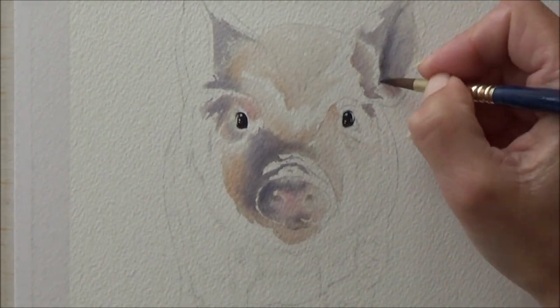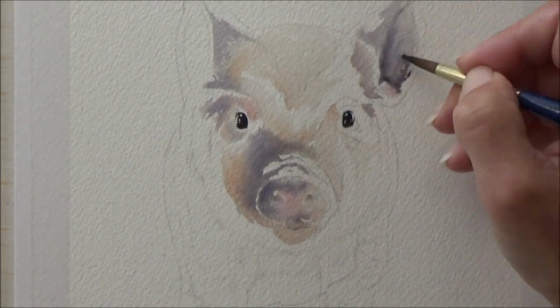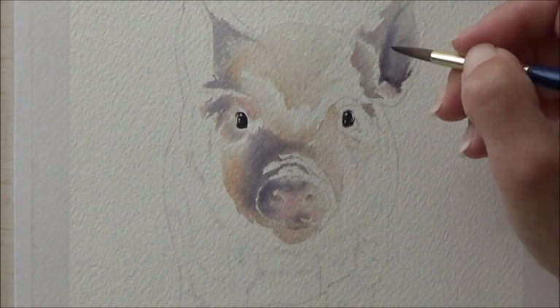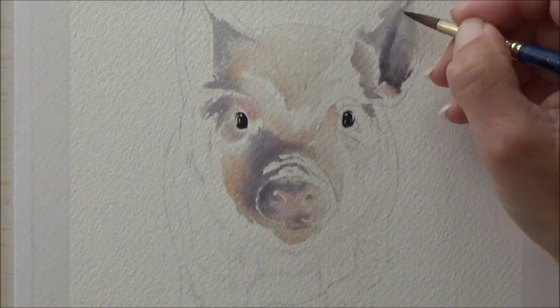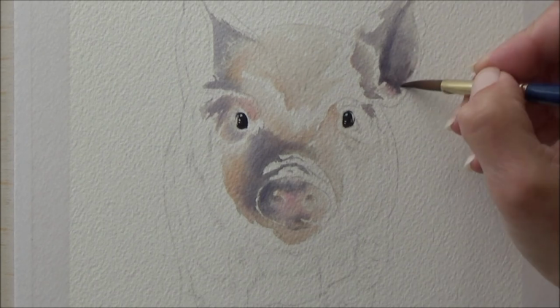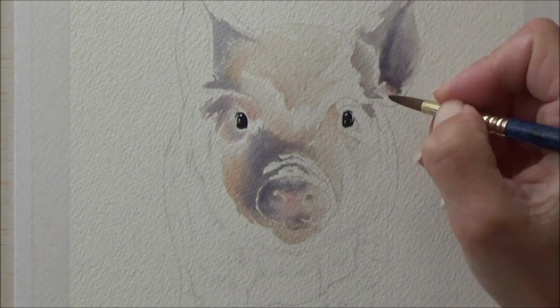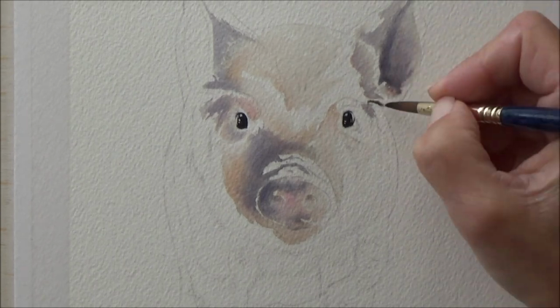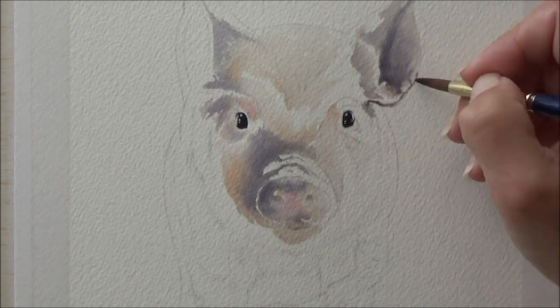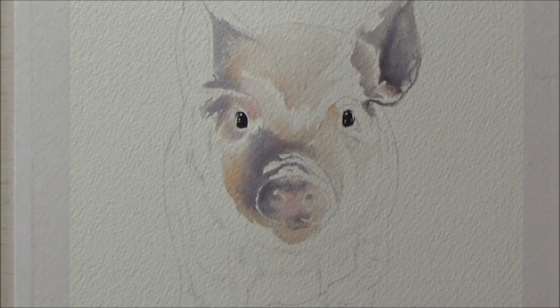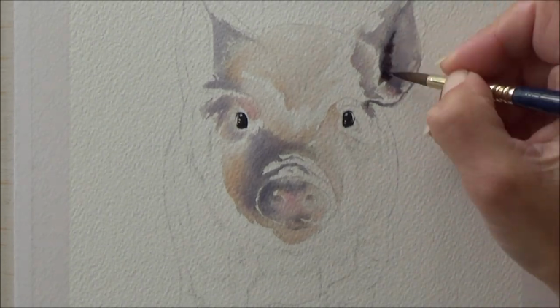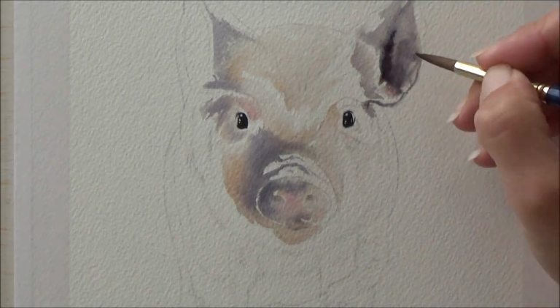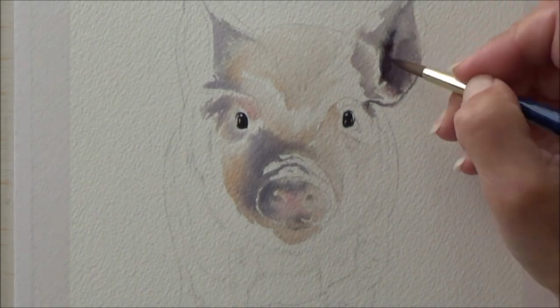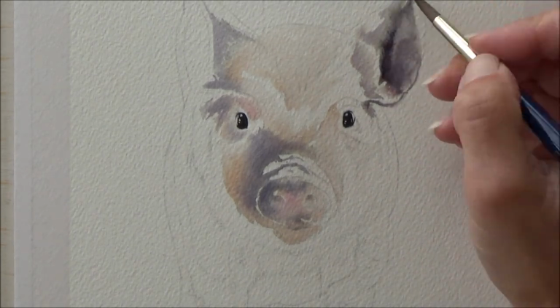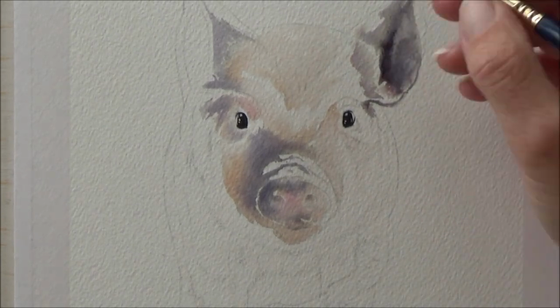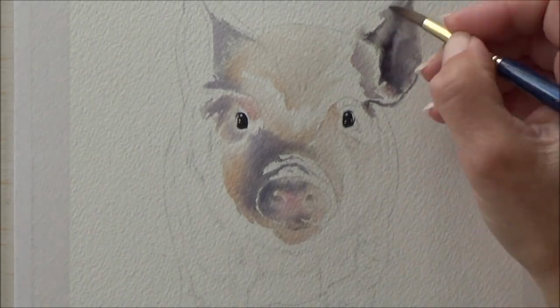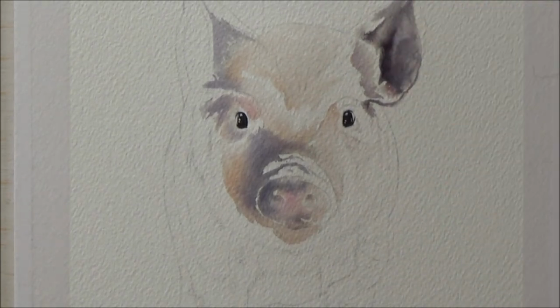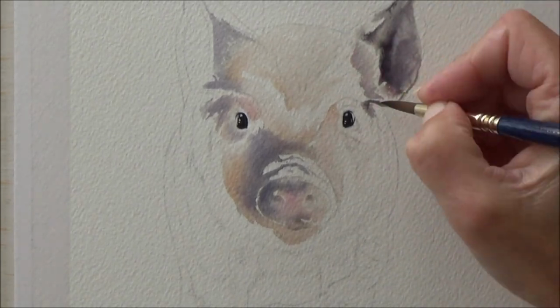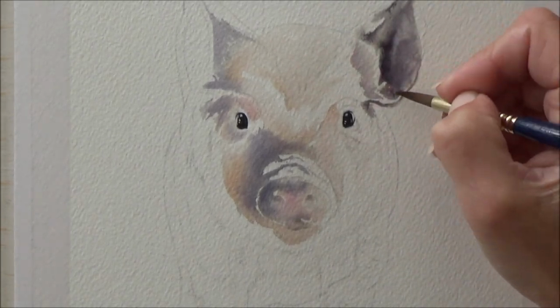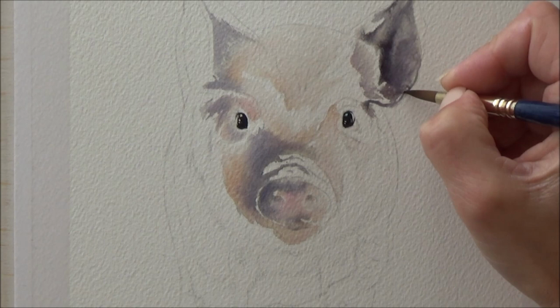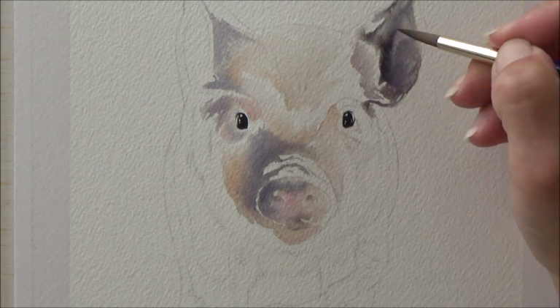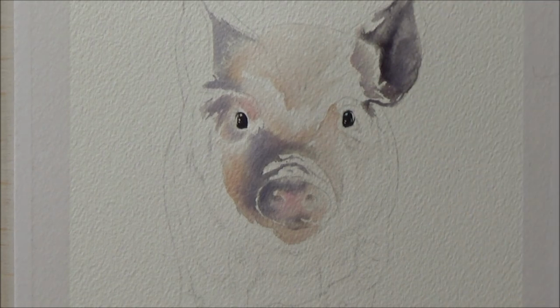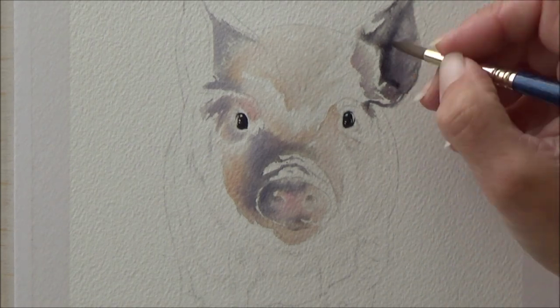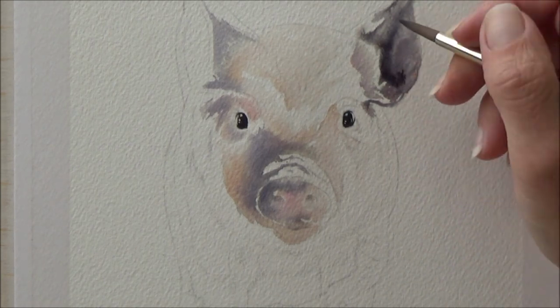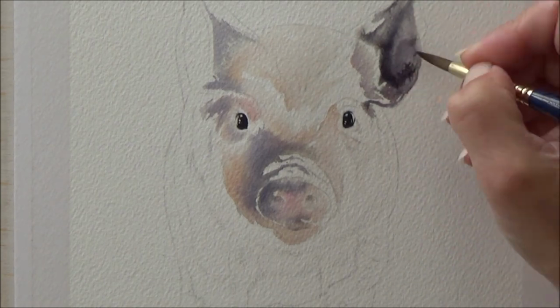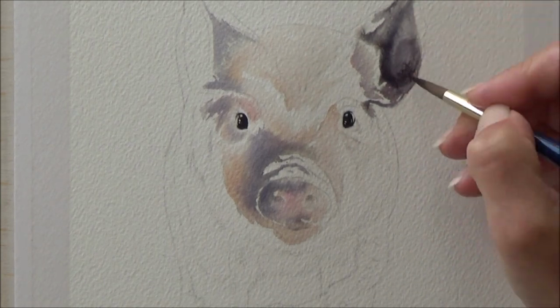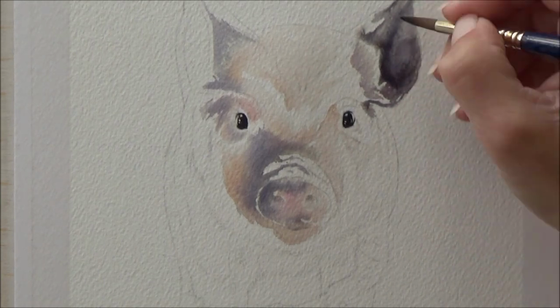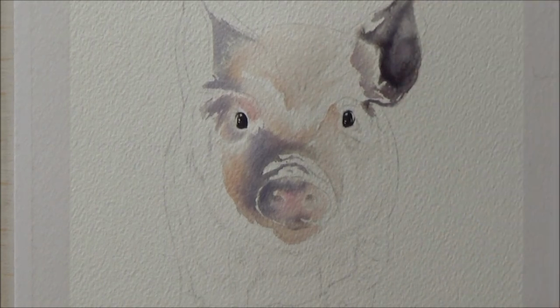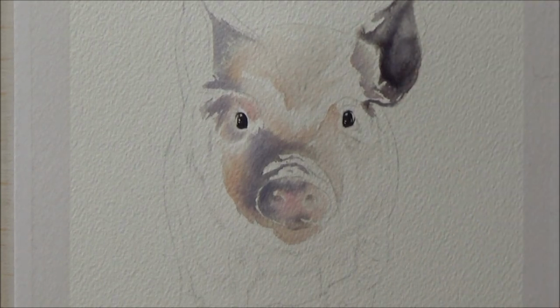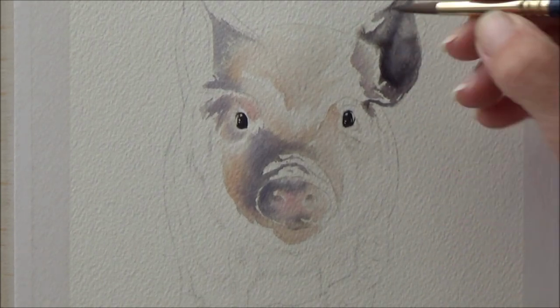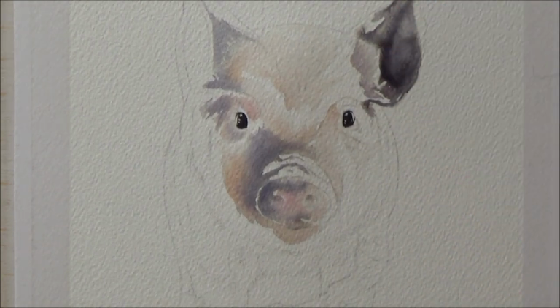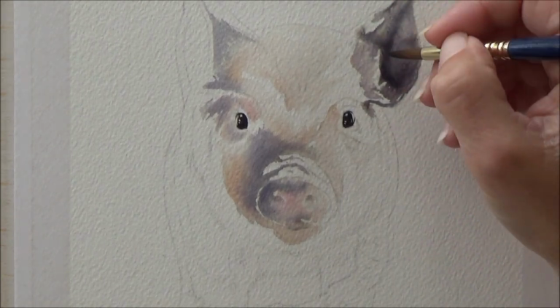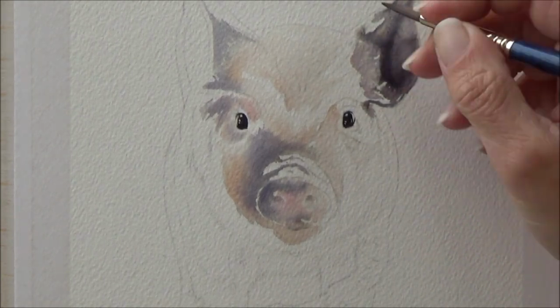I did really want to paint this pig in a looser style today as my plan for the background was also going to be quite loose. I really enjoyed the process and the whole painting took just an hour and a half.